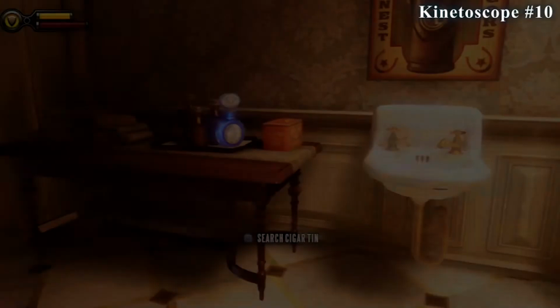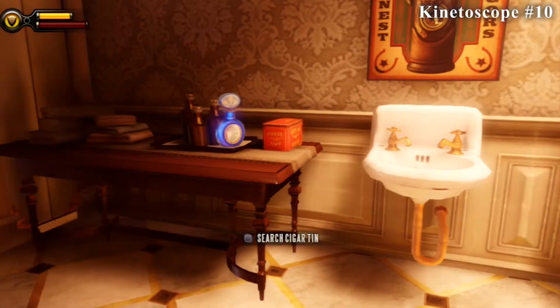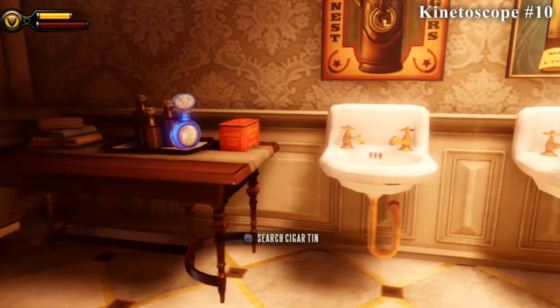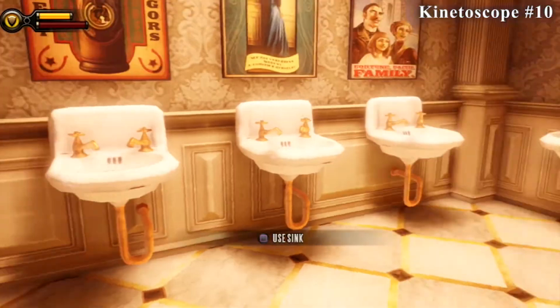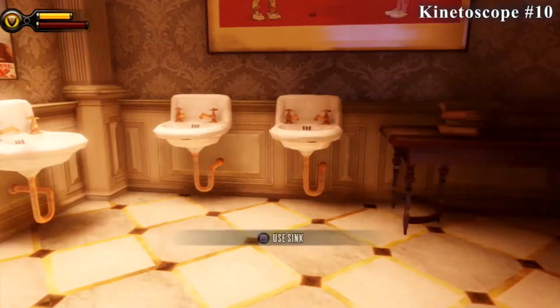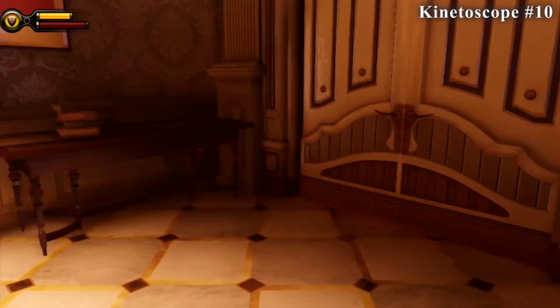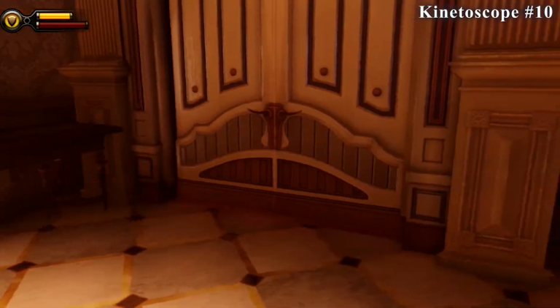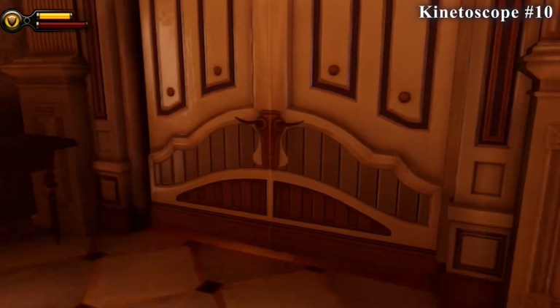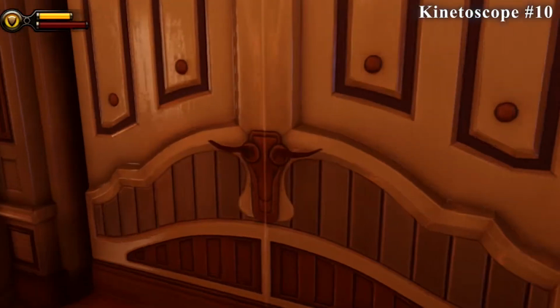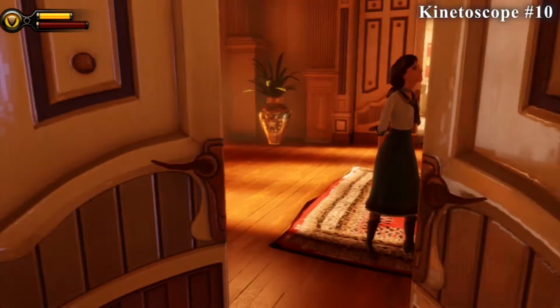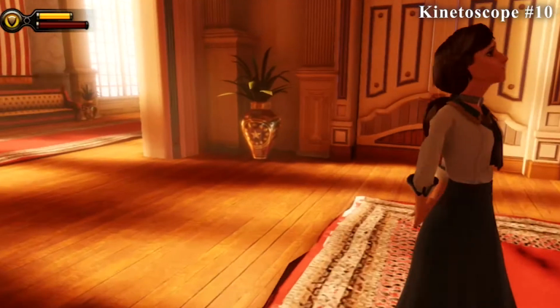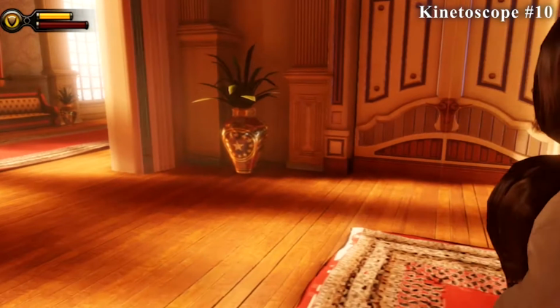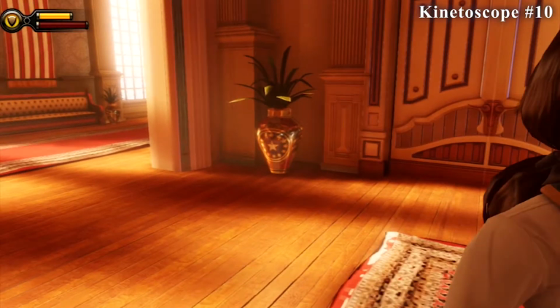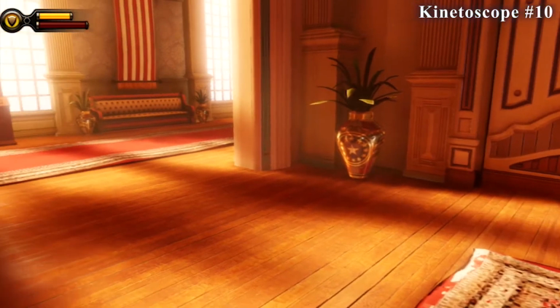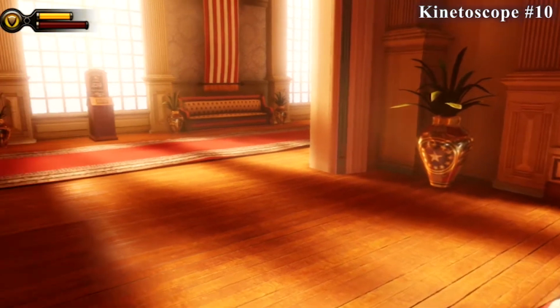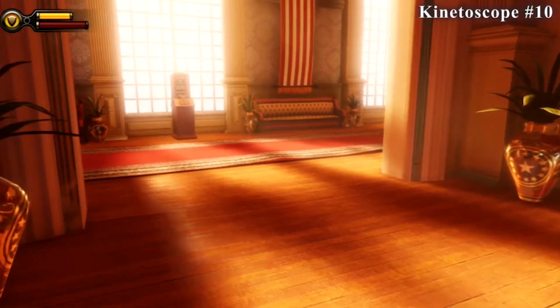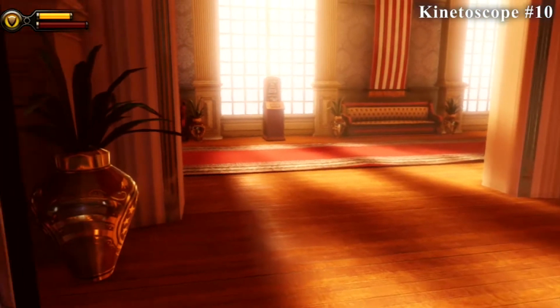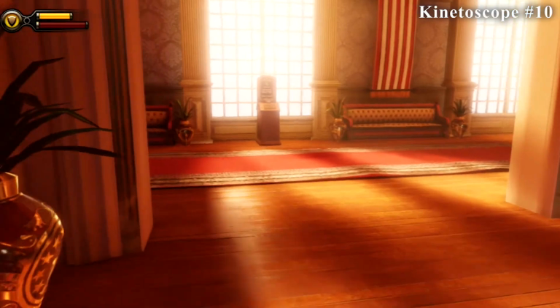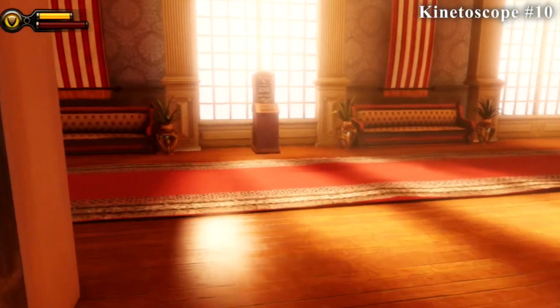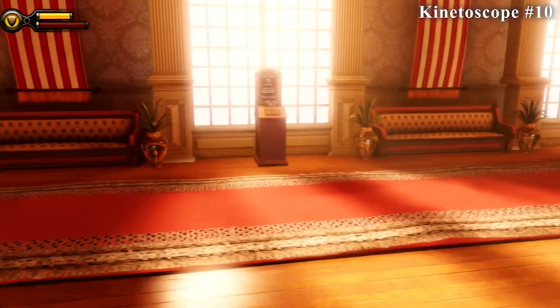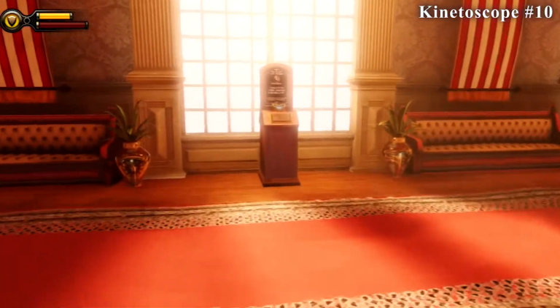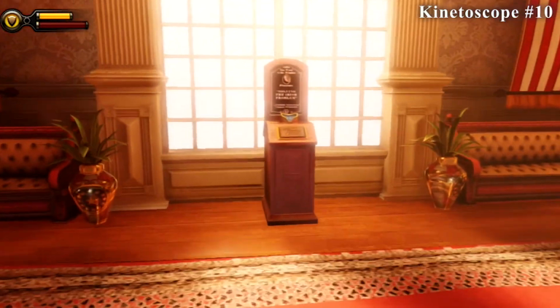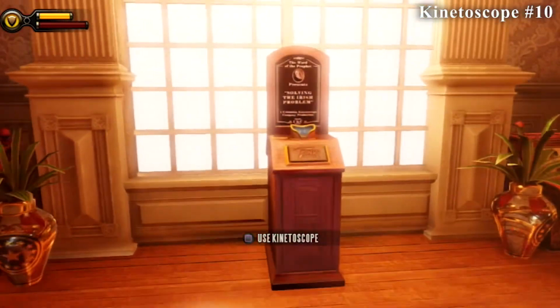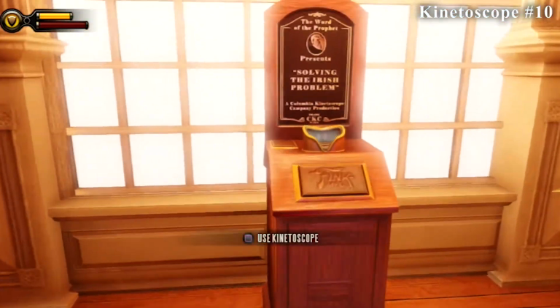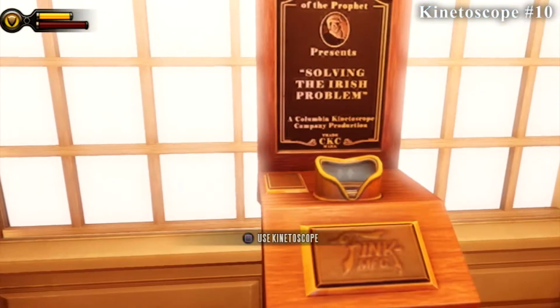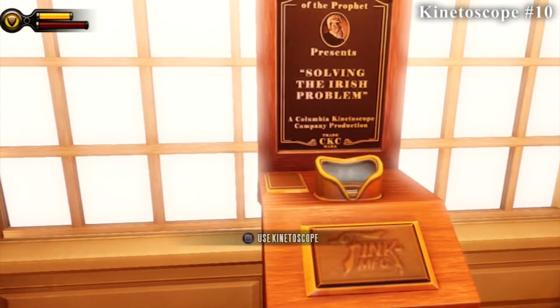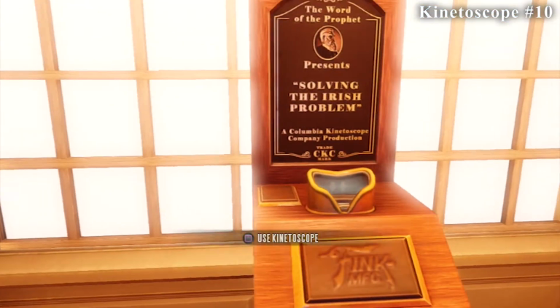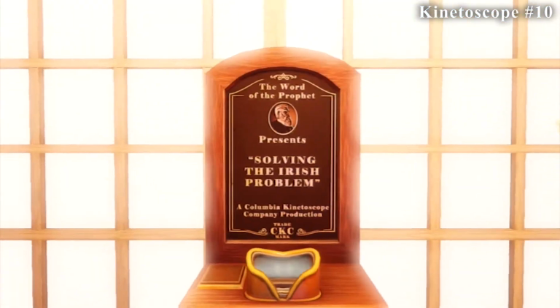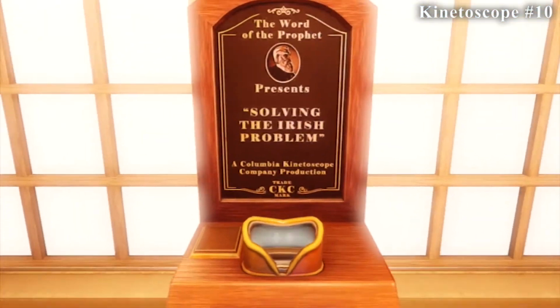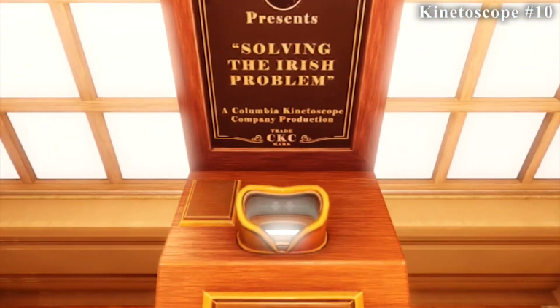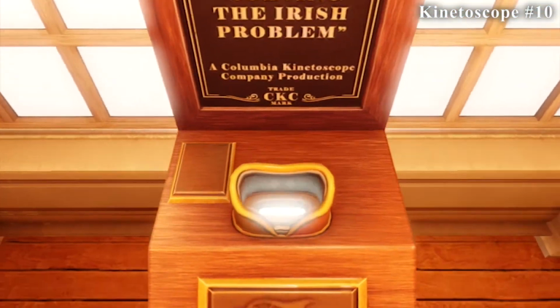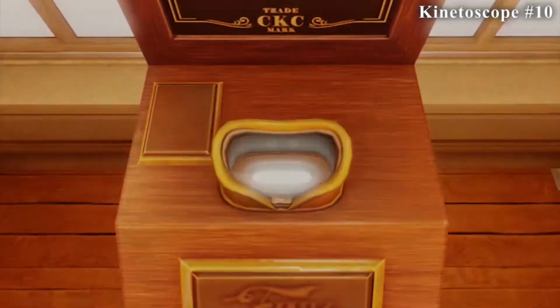From the last collectible, because this one is literally right down the hall, you're just going to go out and take a left instead of going back to the right where the arcades are, and you'll see it right here.